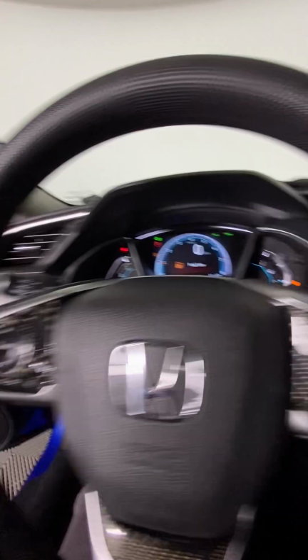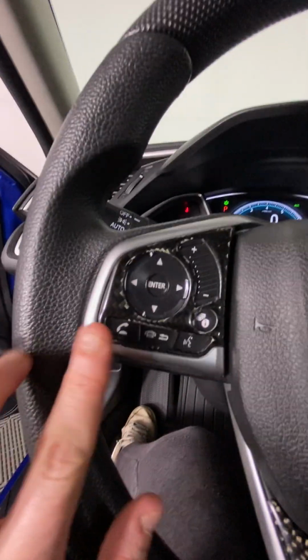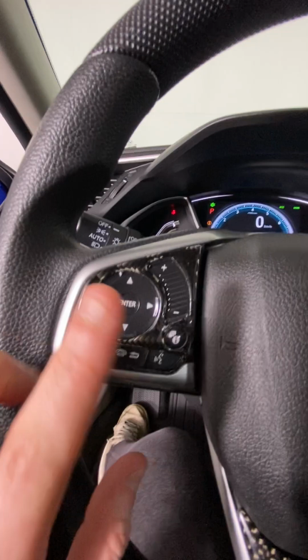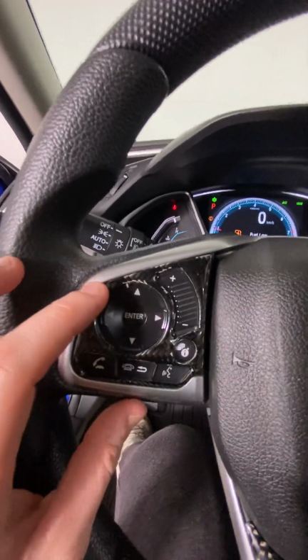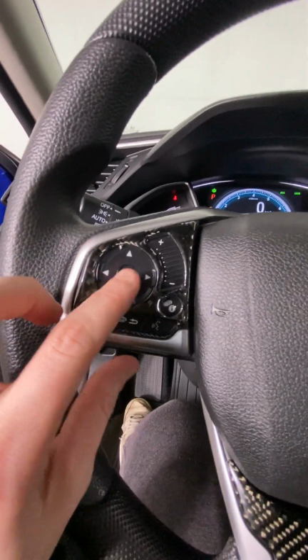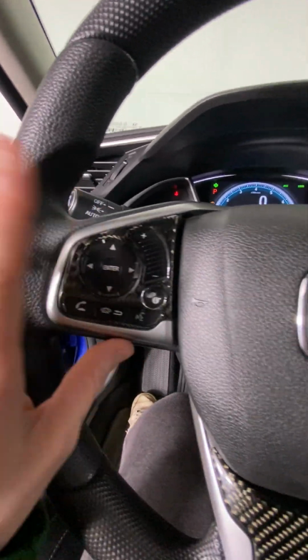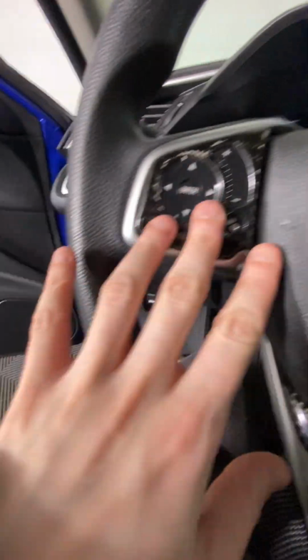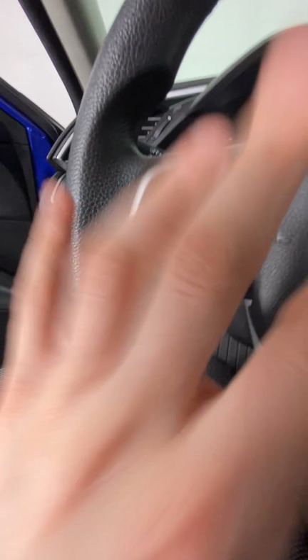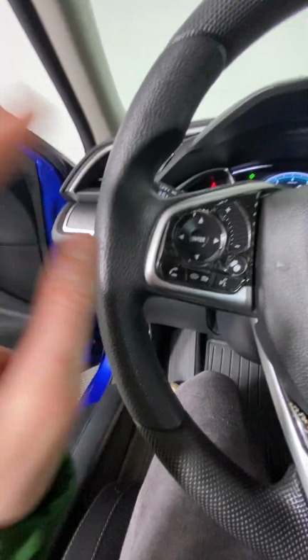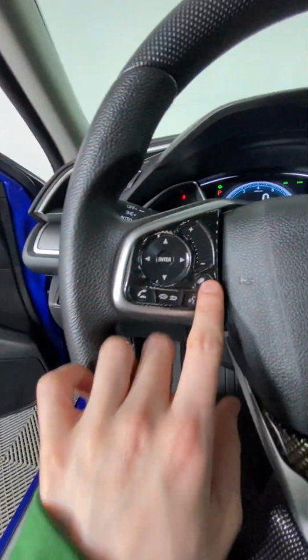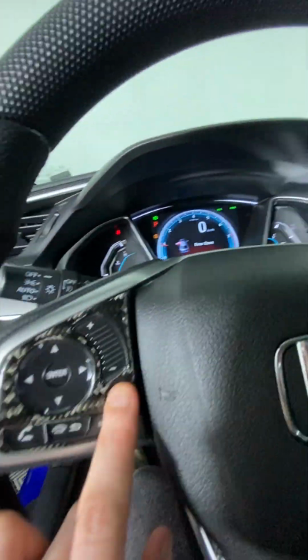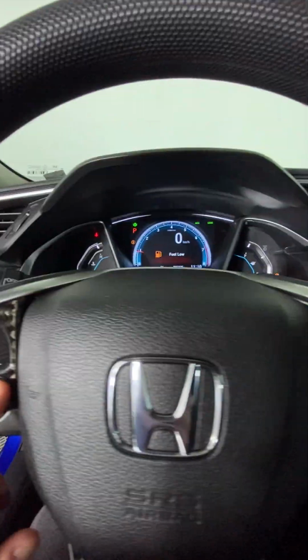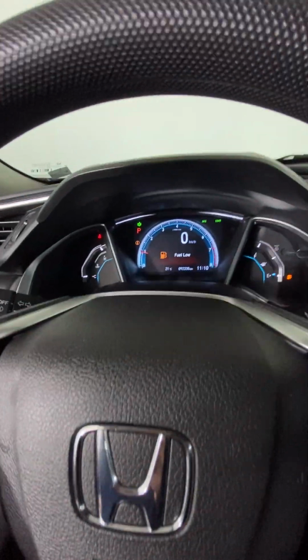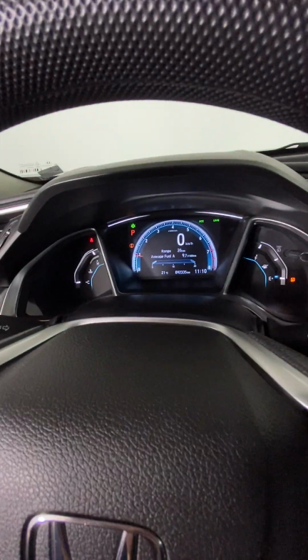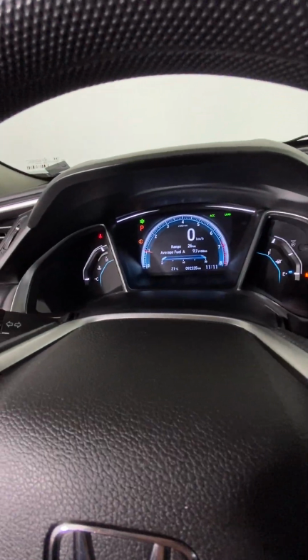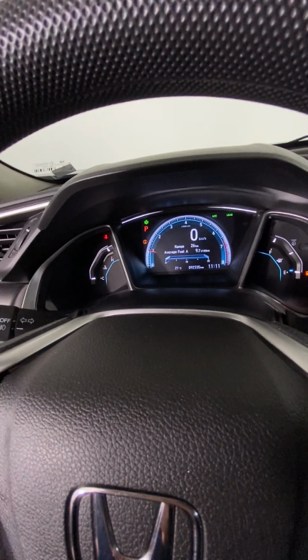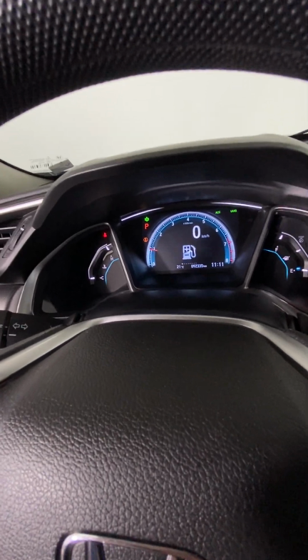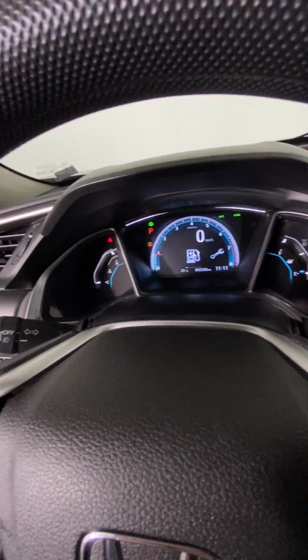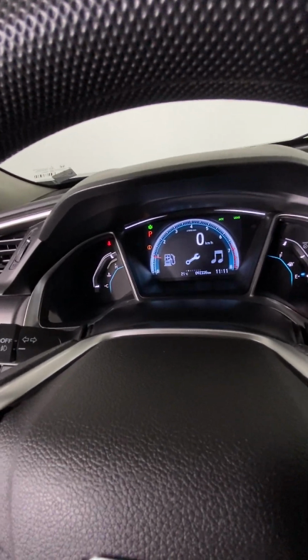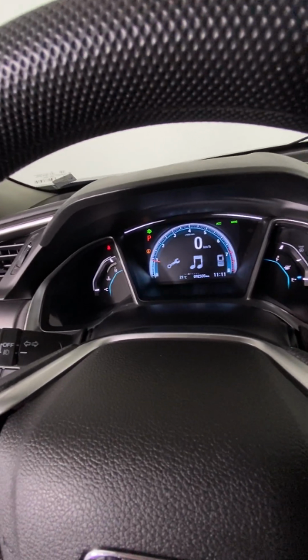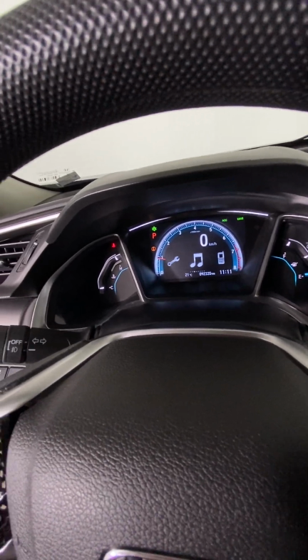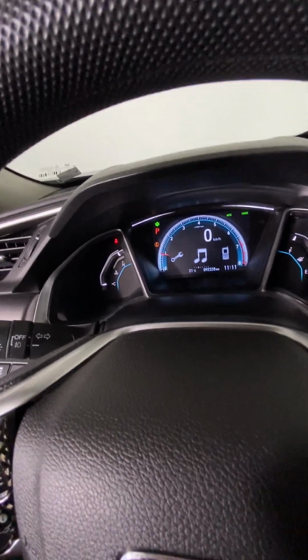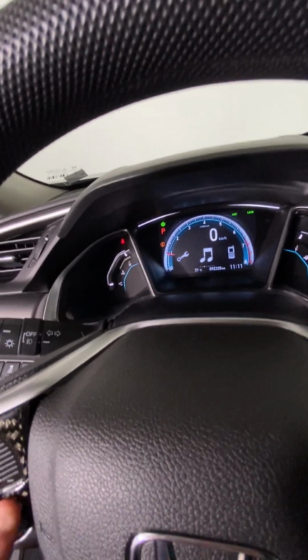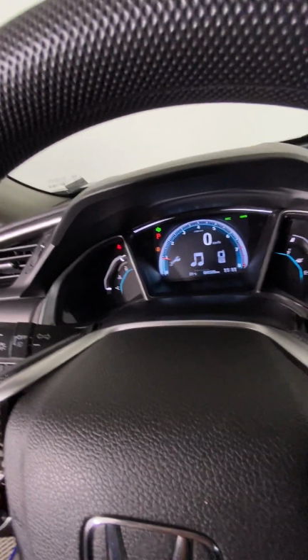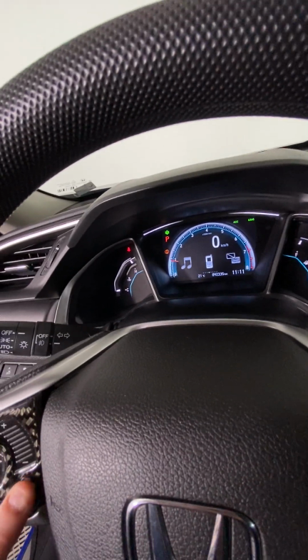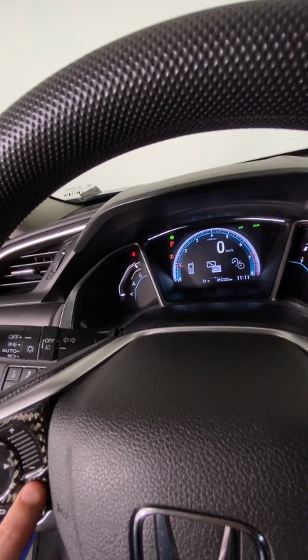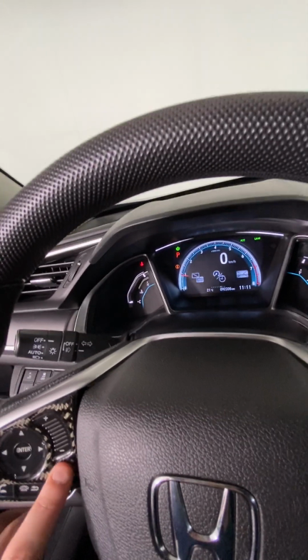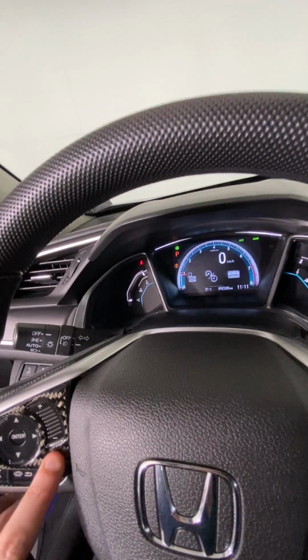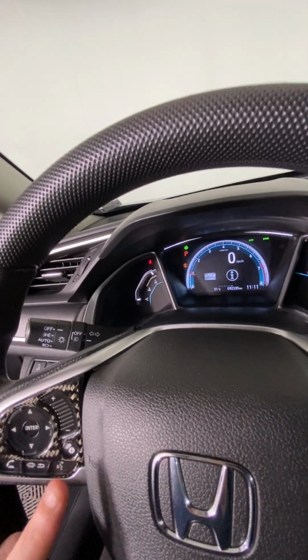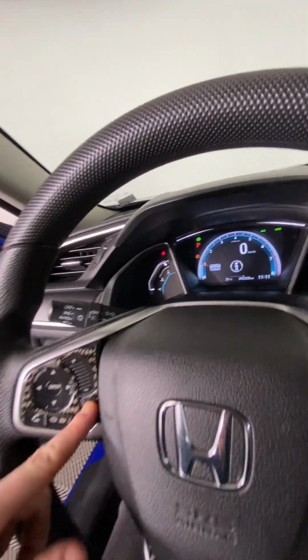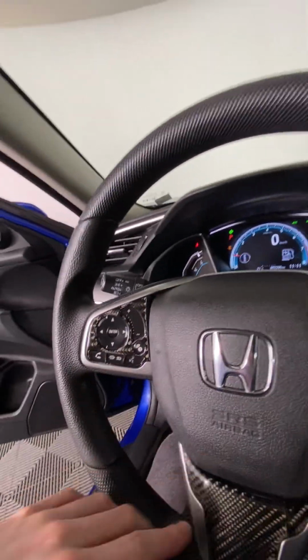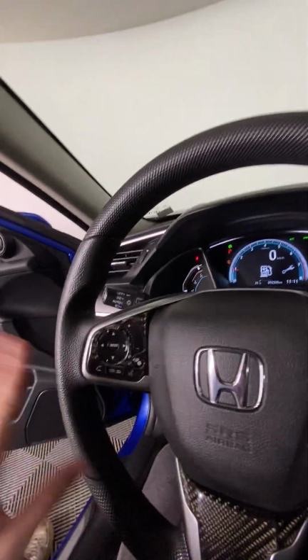You can also access your radio from your steering wheel when you're driving. You can click your info button and go through all of it — you can select your music, you can select your phone, all of that stuff. It's pretty straightforward and handy.